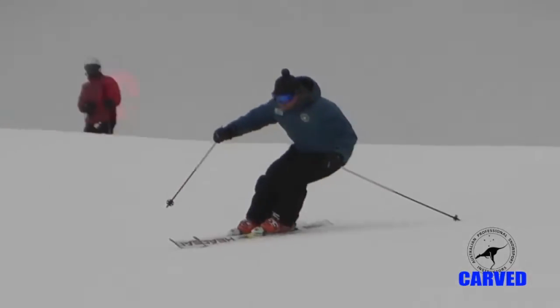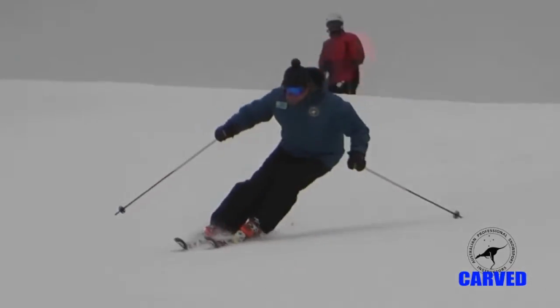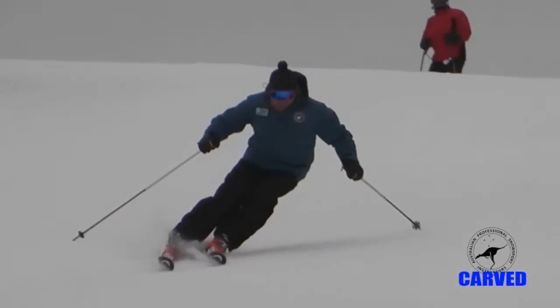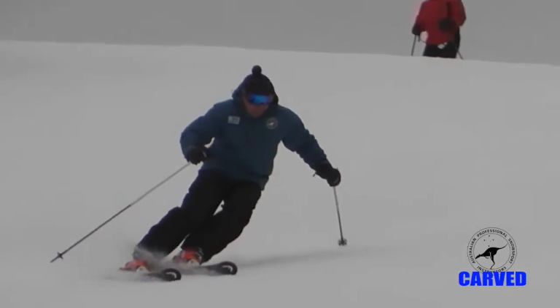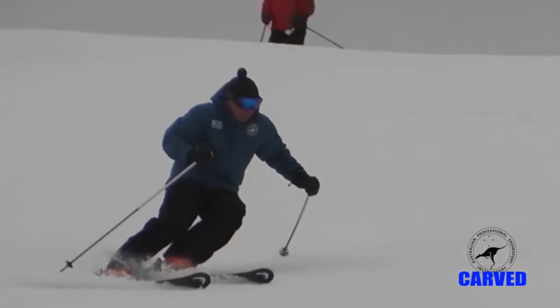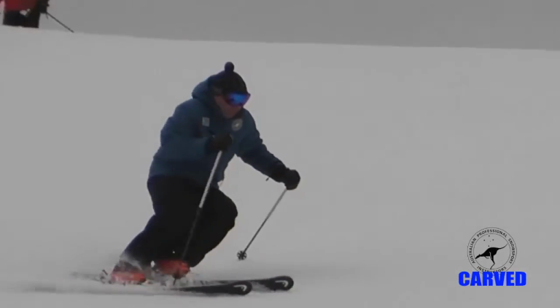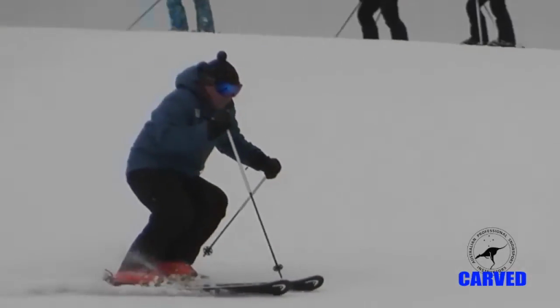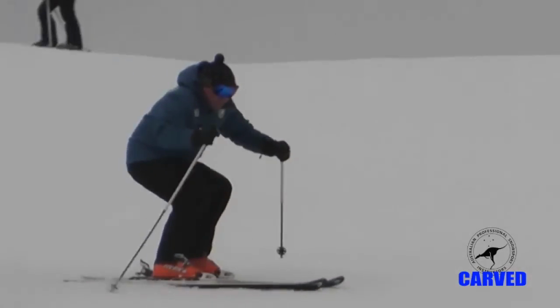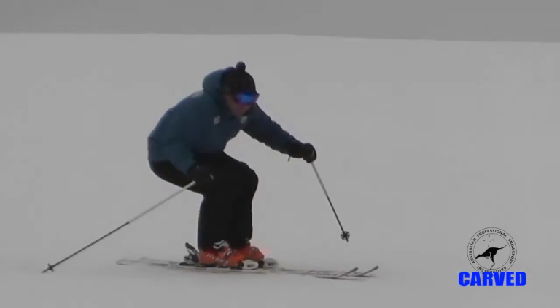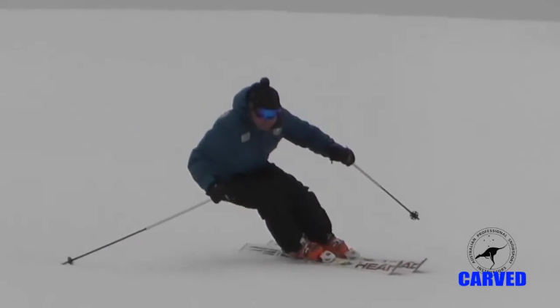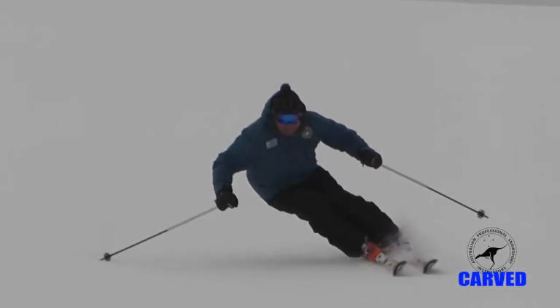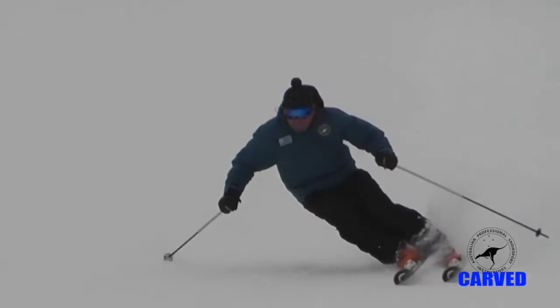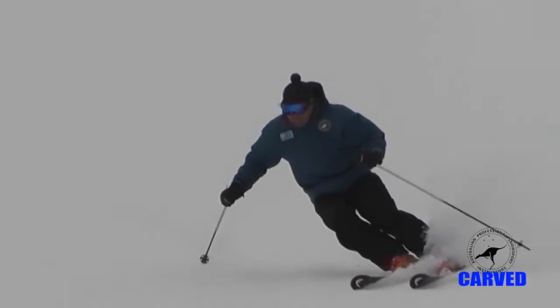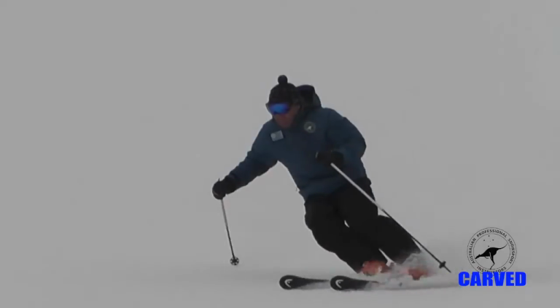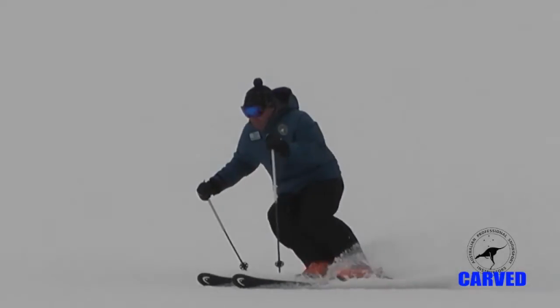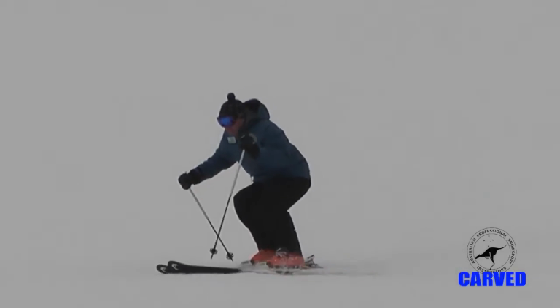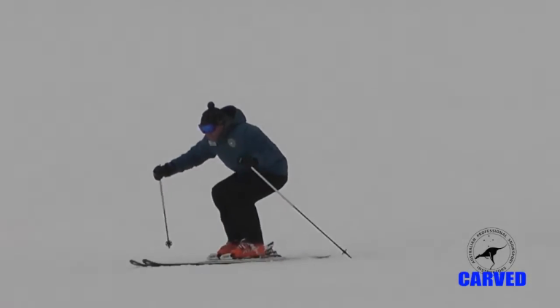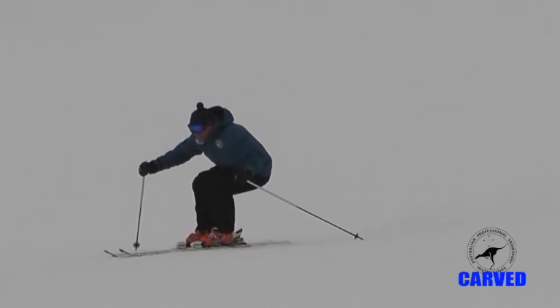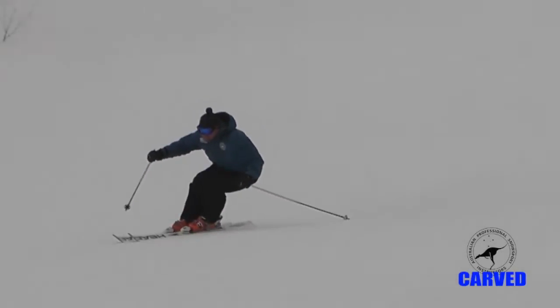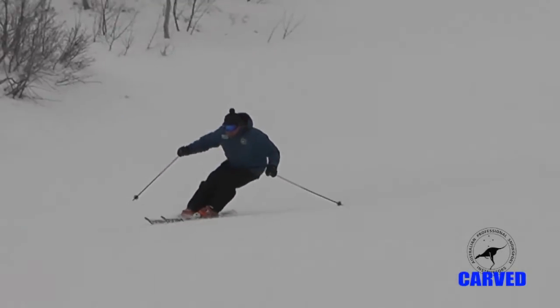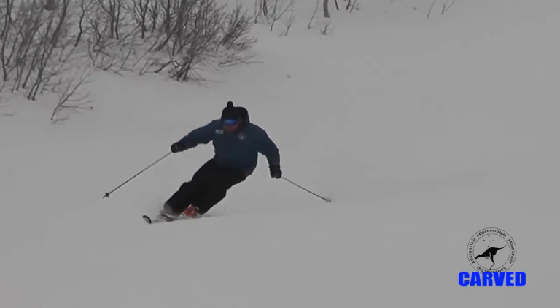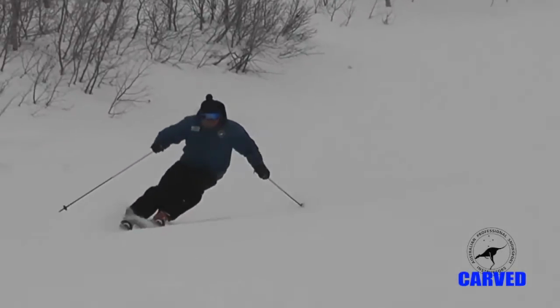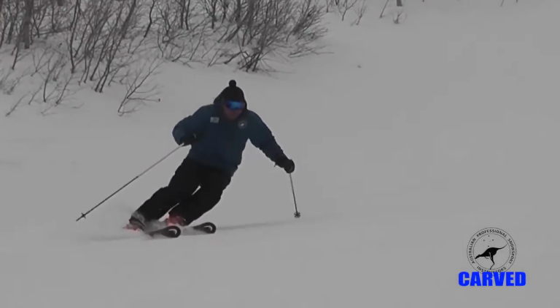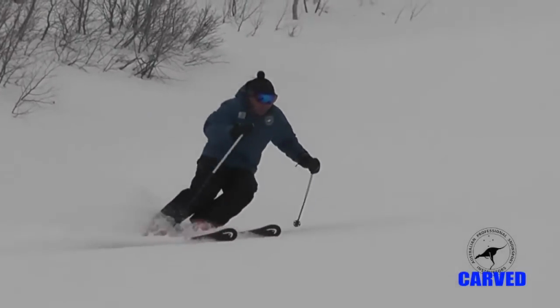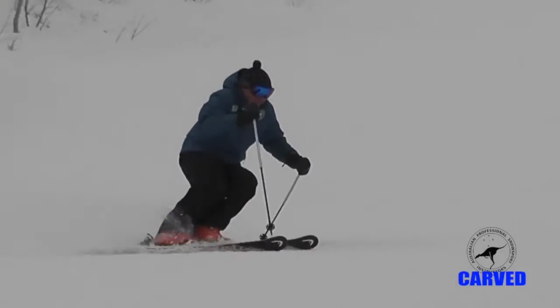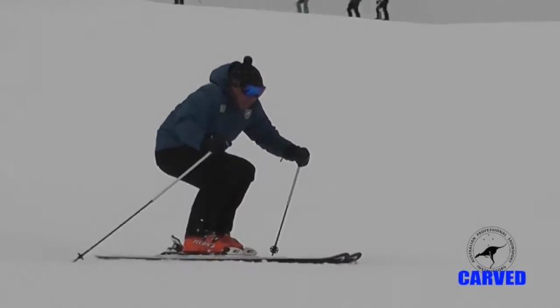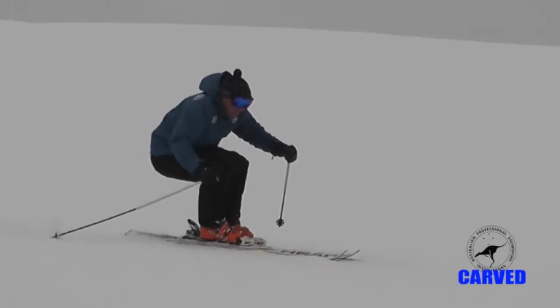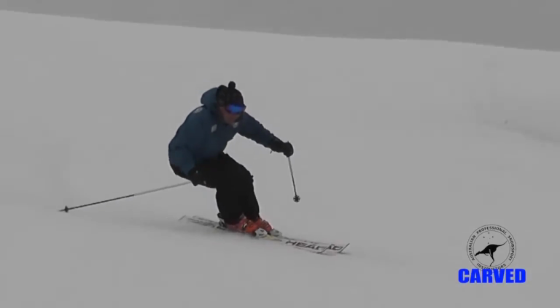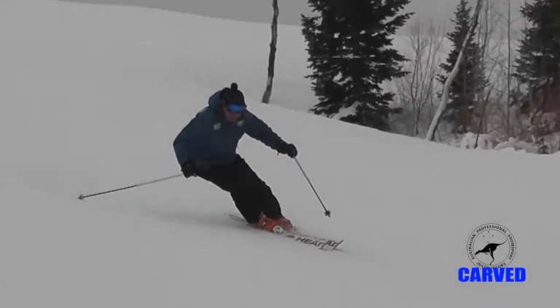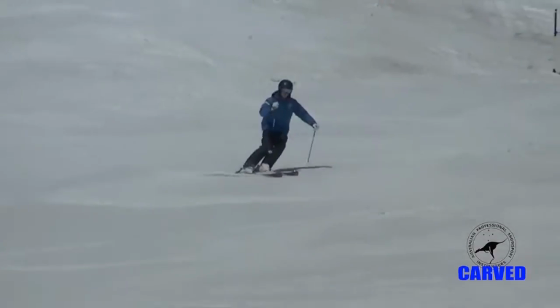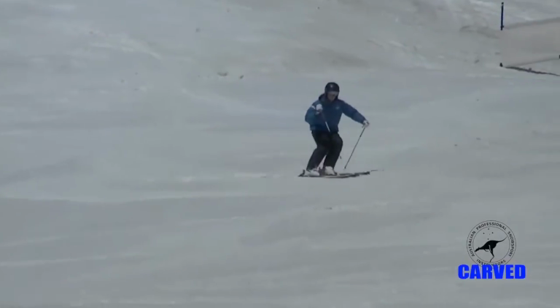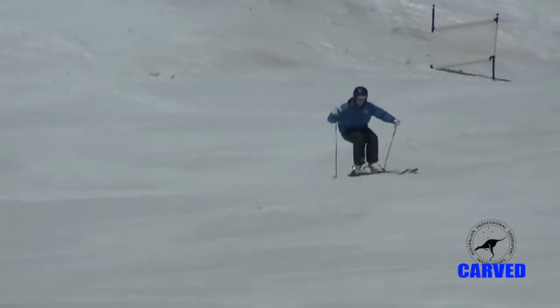A disciplined upper body and progressive edging is required to help balance as the legs extend out to the side. Blending of all of these skills will result in a strong basic position.